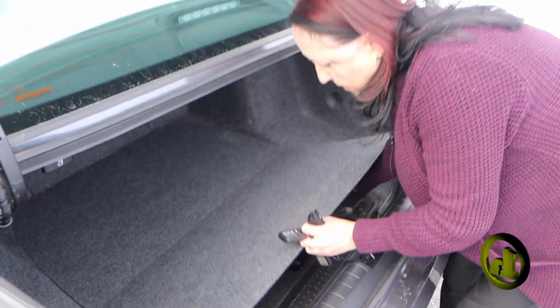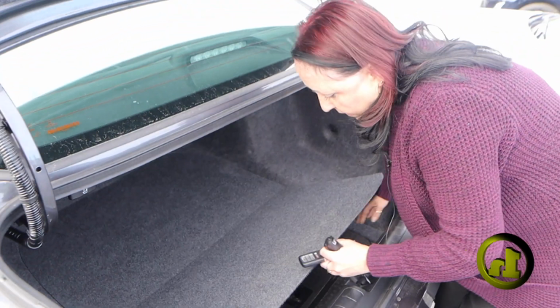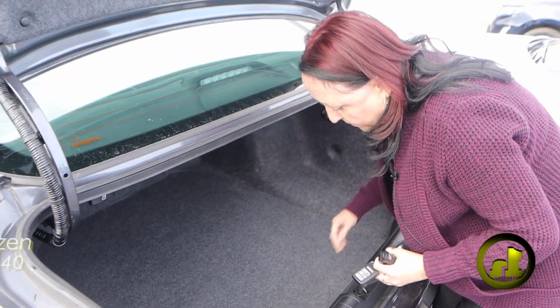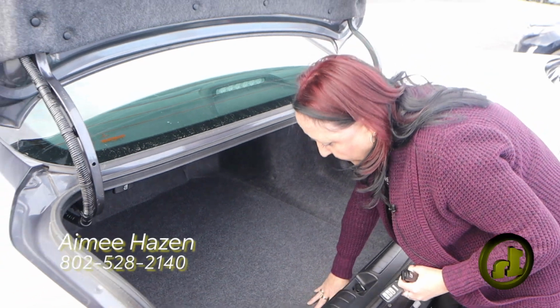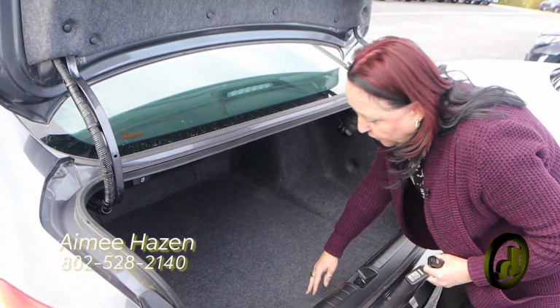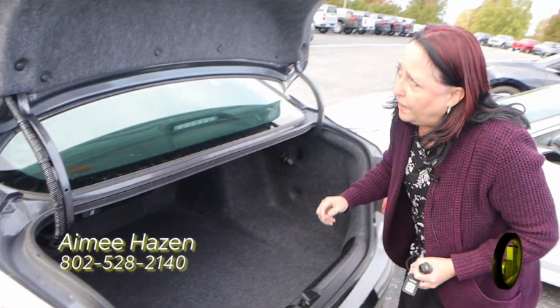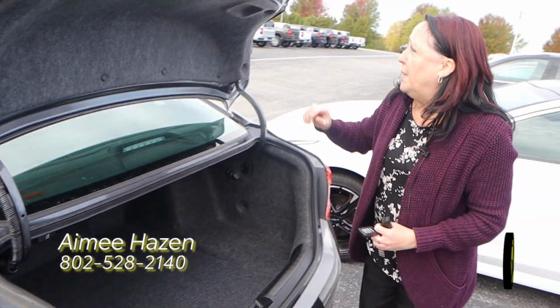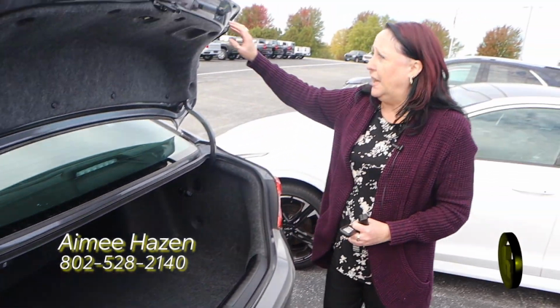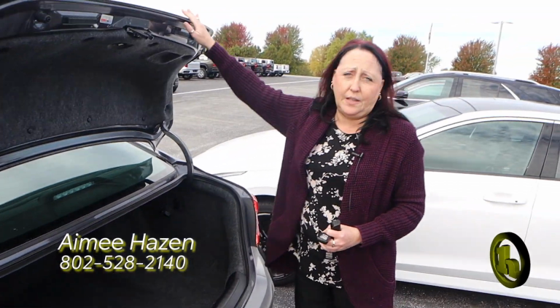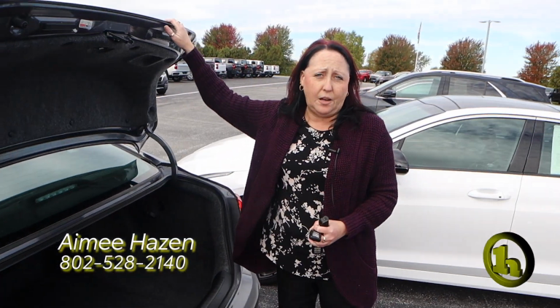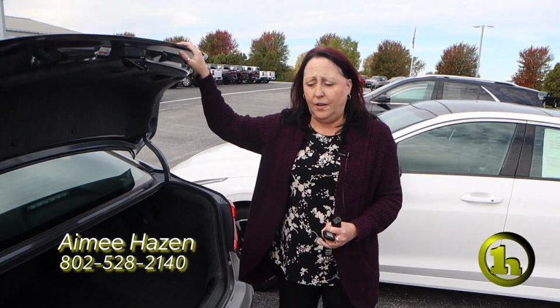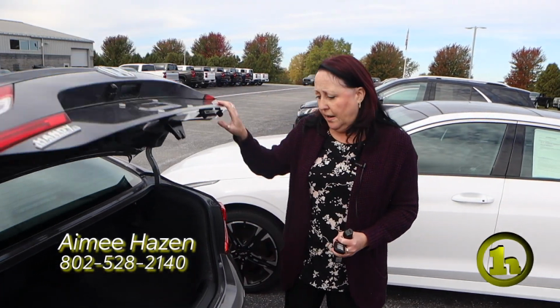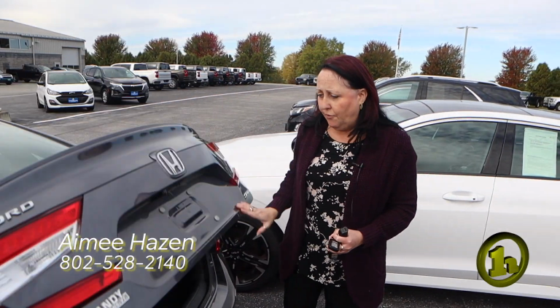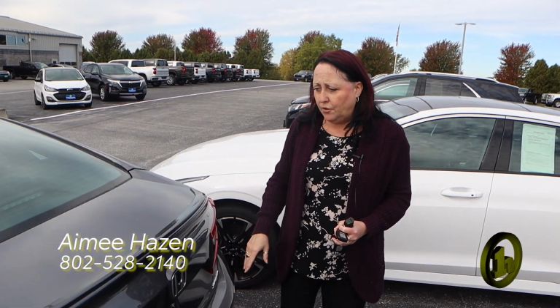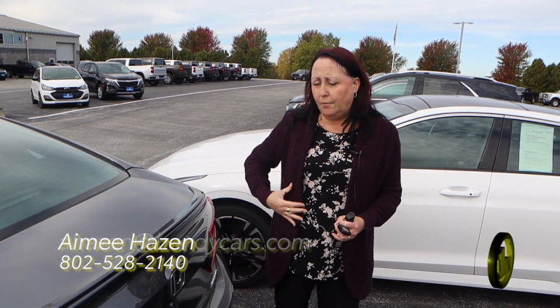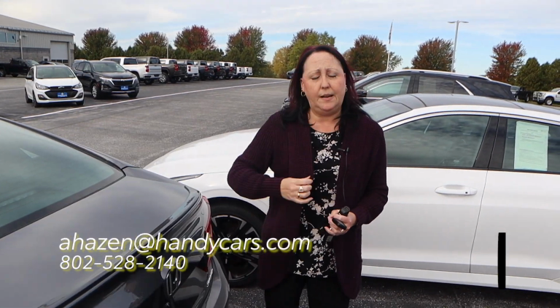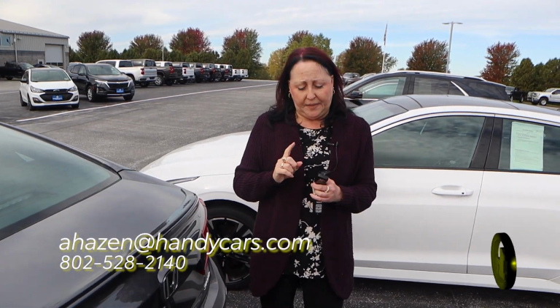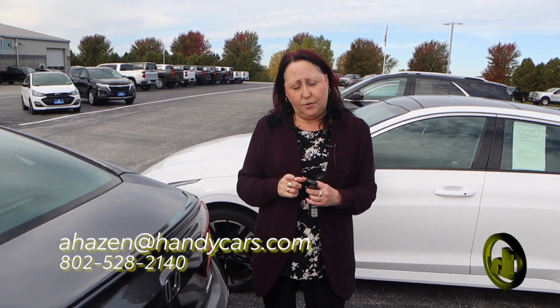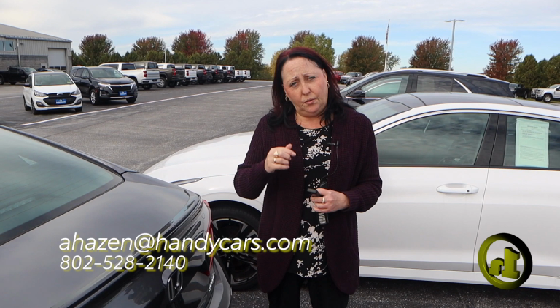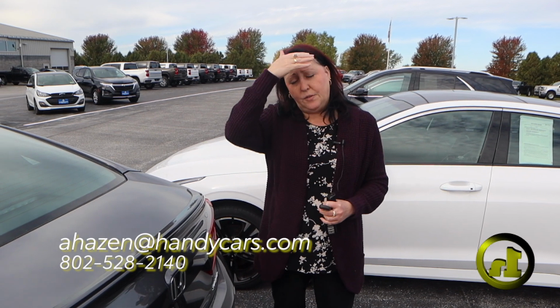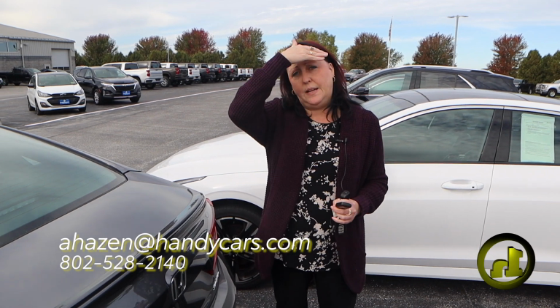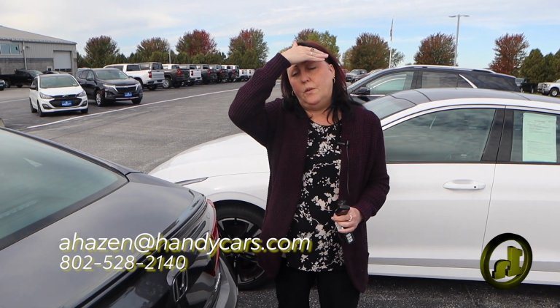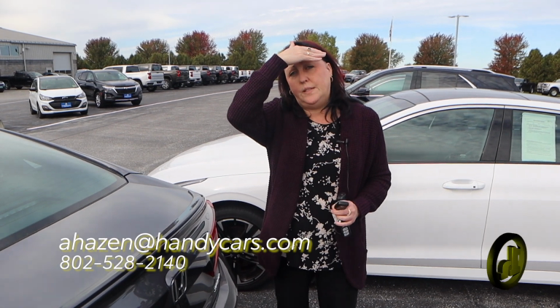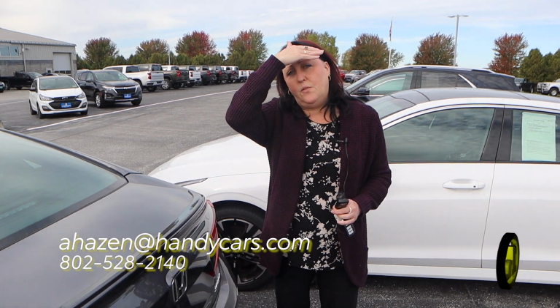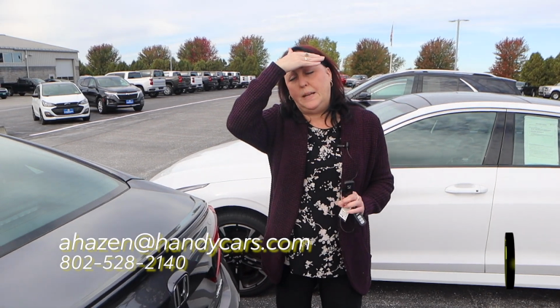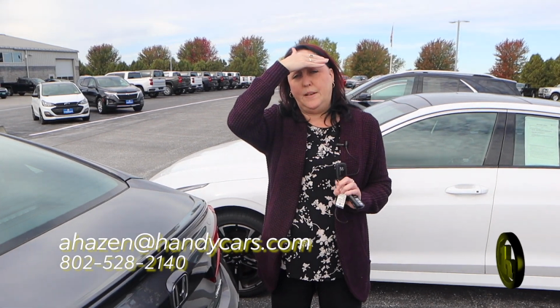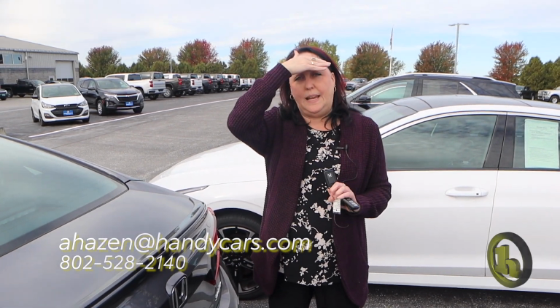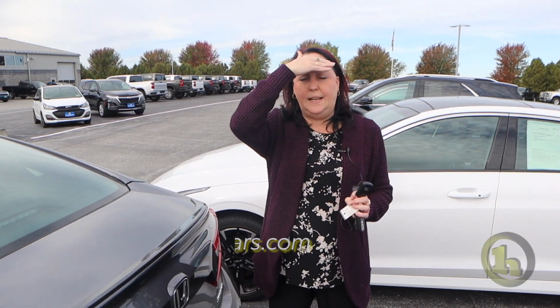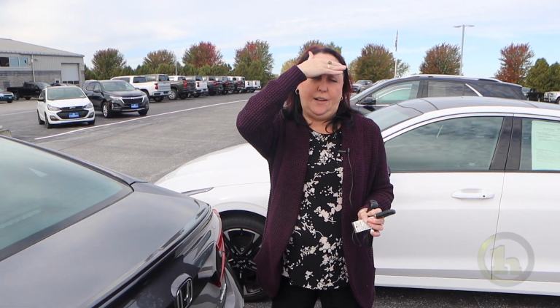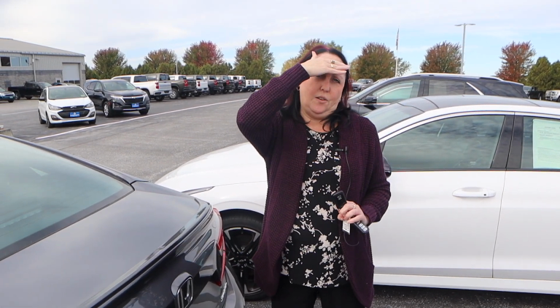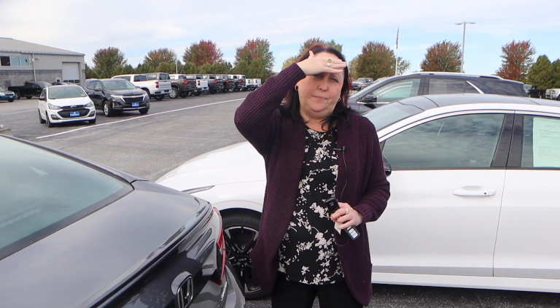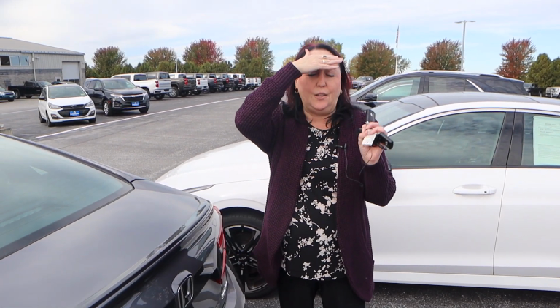So hopefully you want to come up and take it for a test drive. I'll give you my direct number here: 802-528-2140, and my email is ahazen@handycars.com. Thank you.